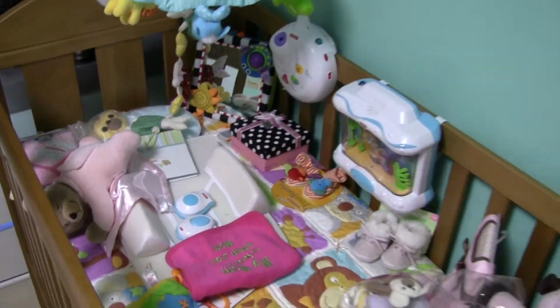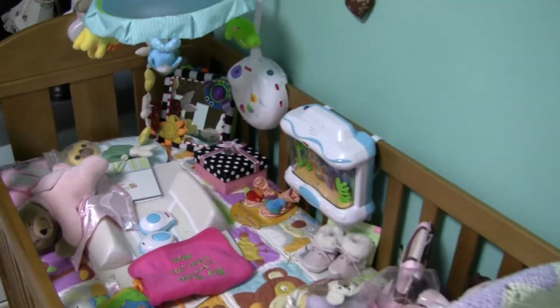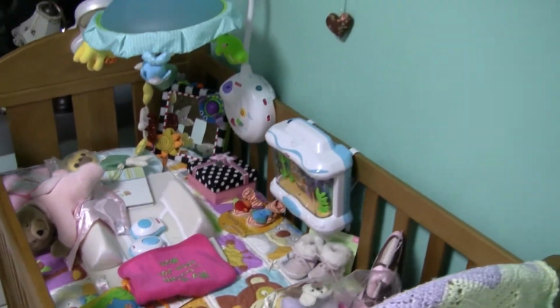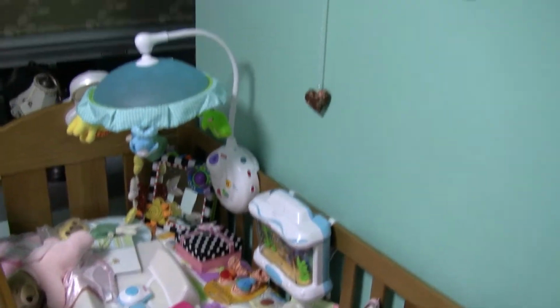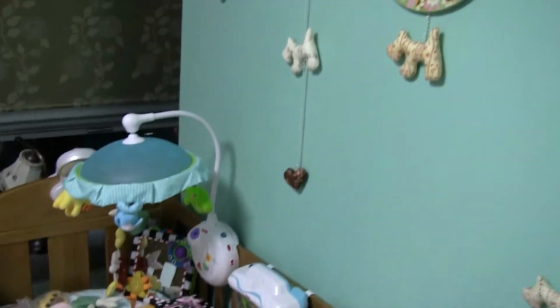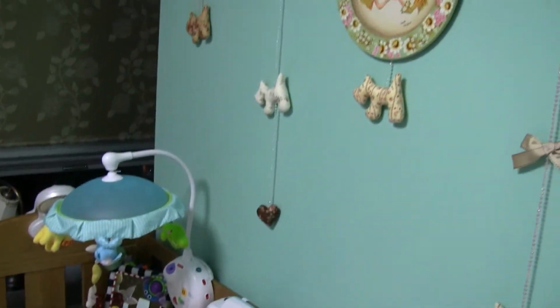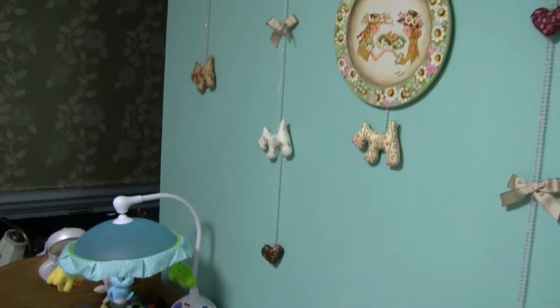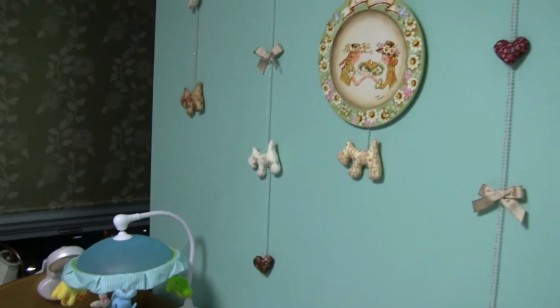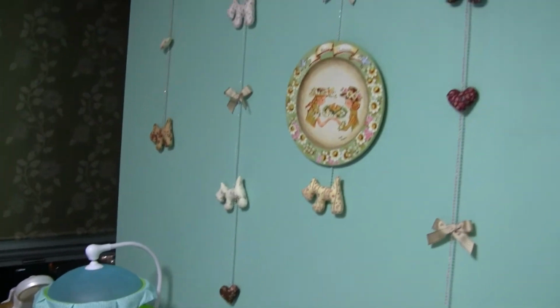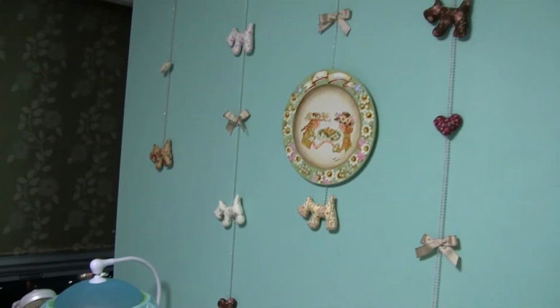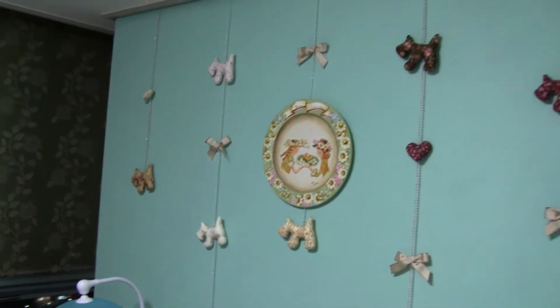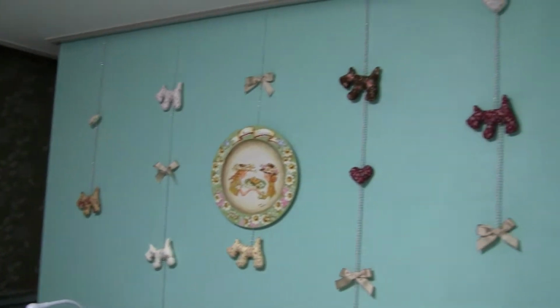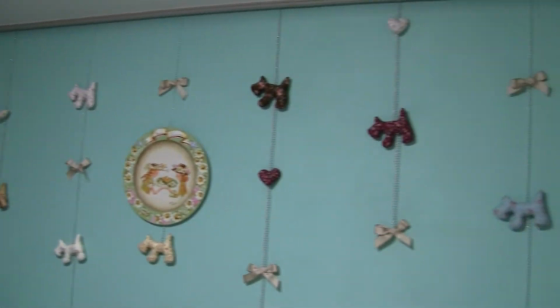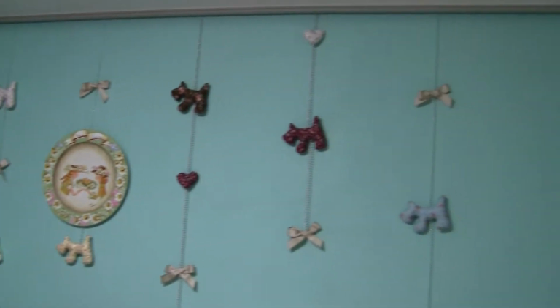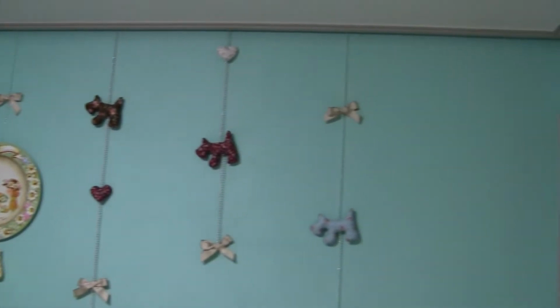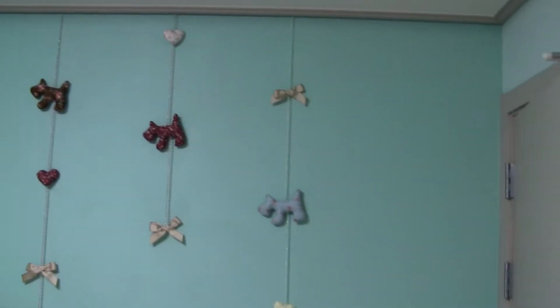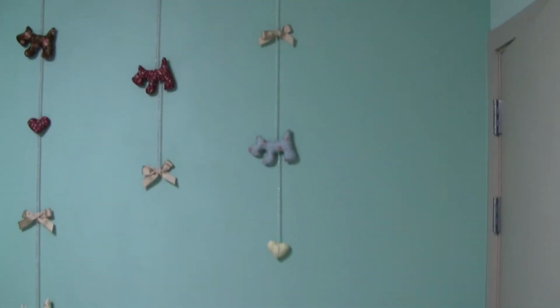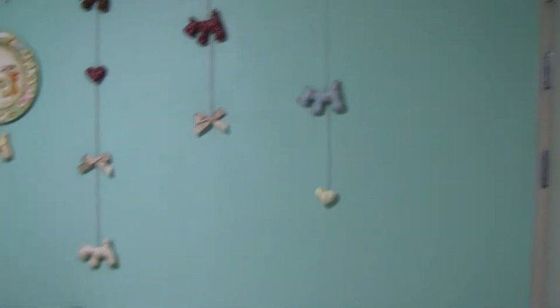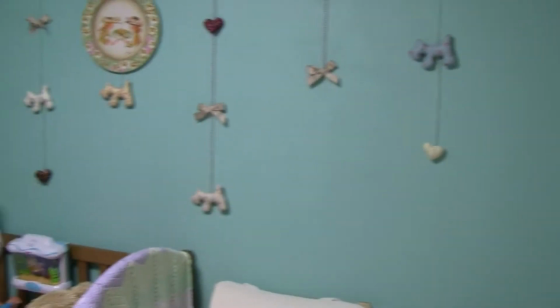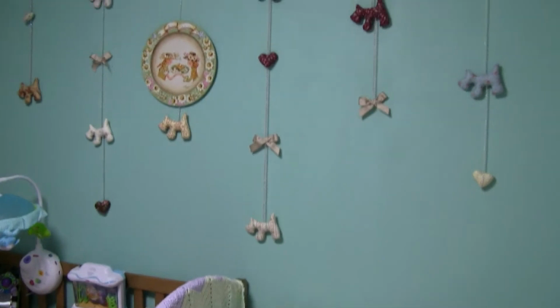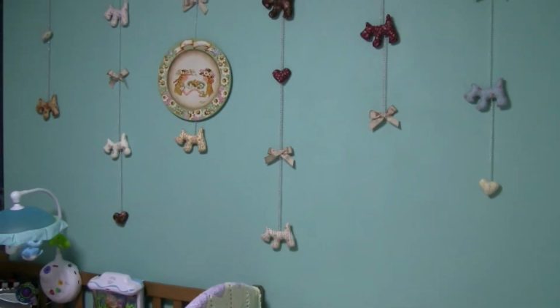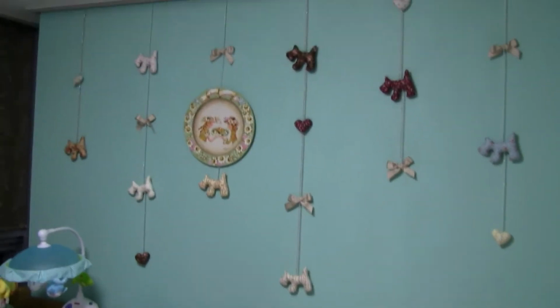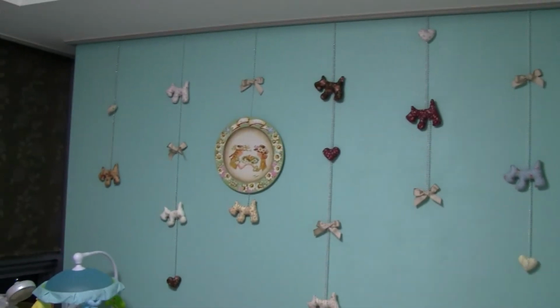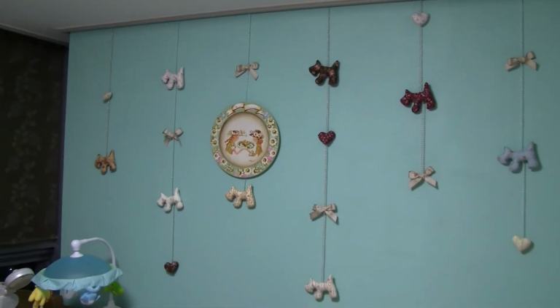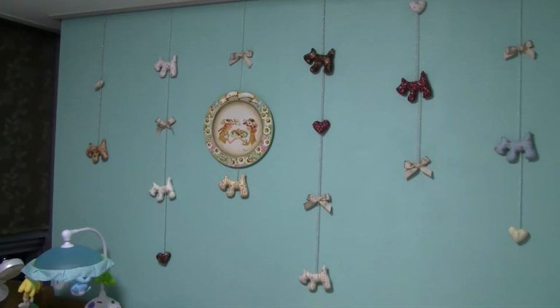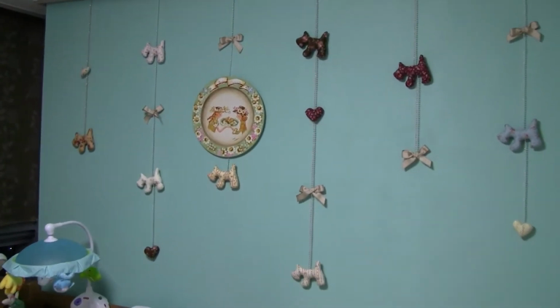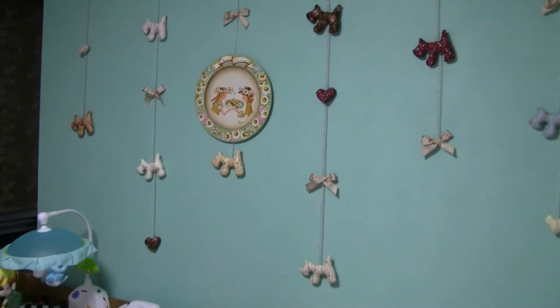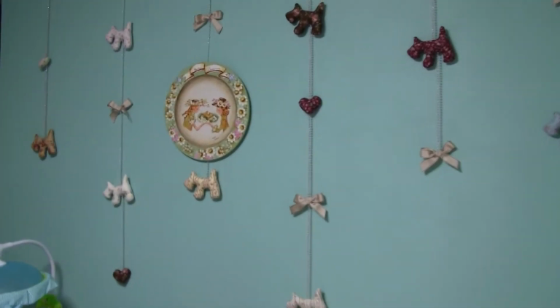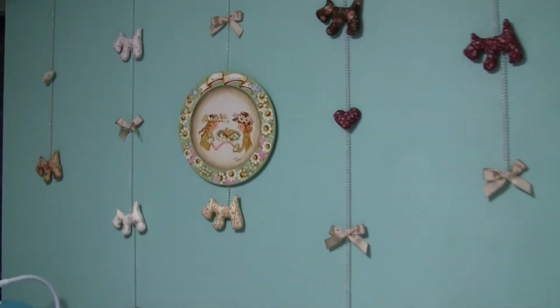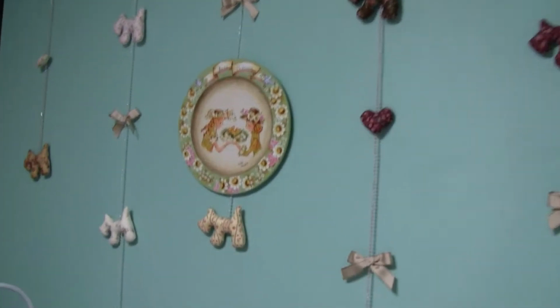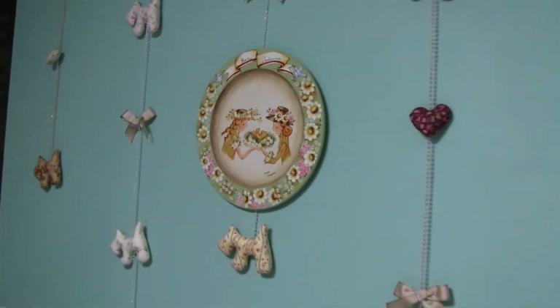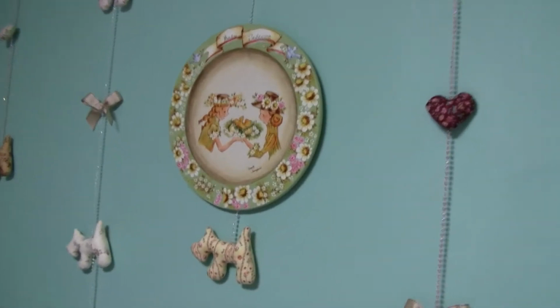And here's the wall that Jooyeon made. She quilted all of the little animals and we hung them up there. And then she painted this thing for baby Jay.